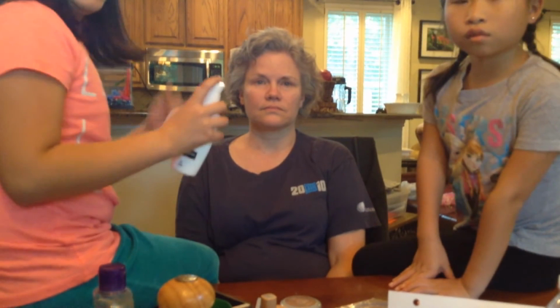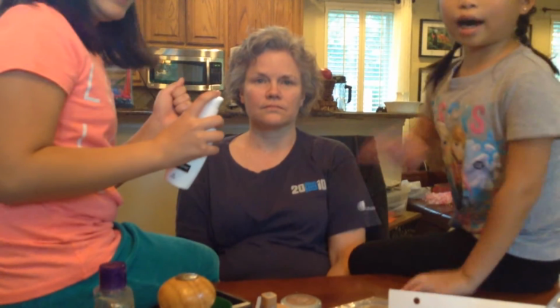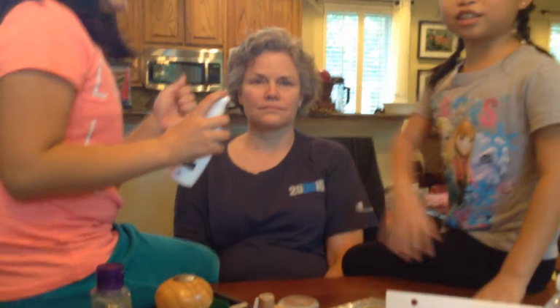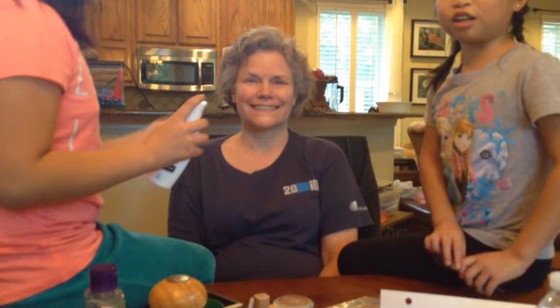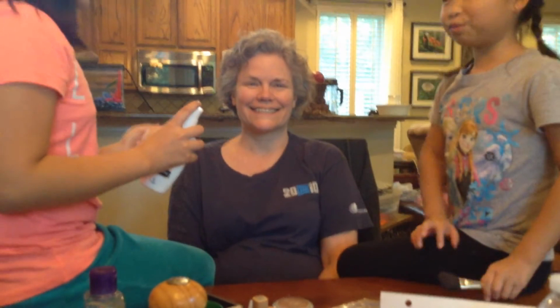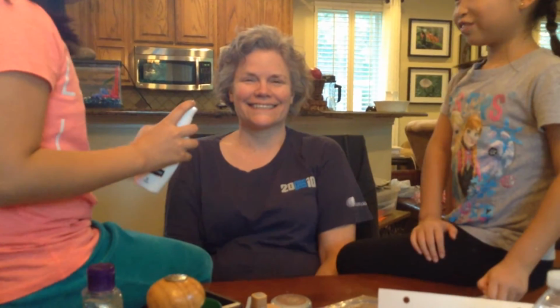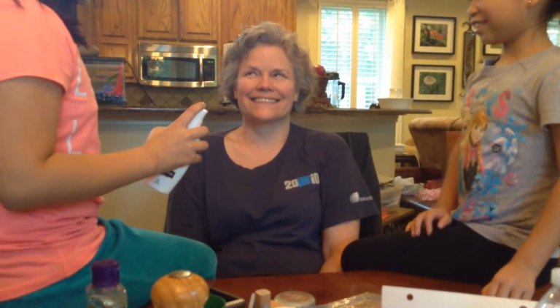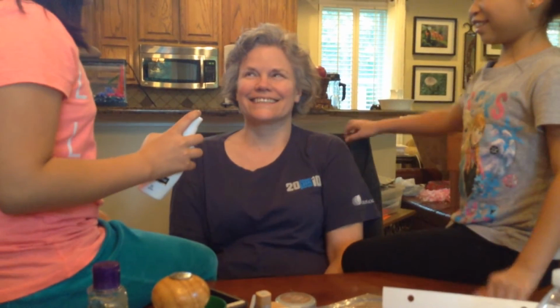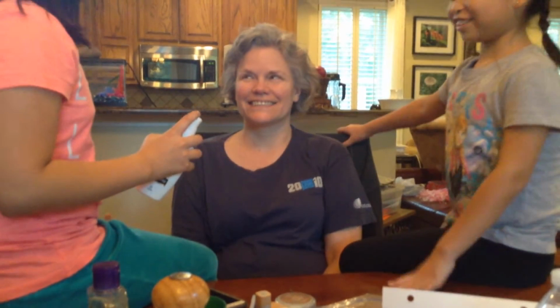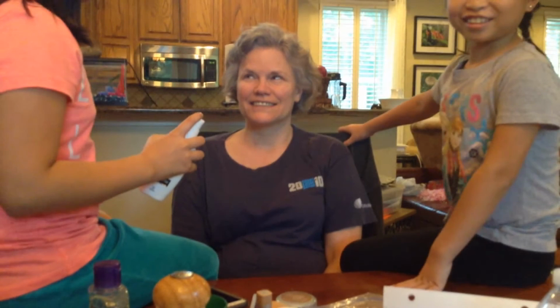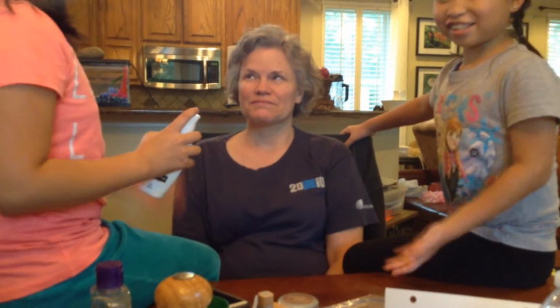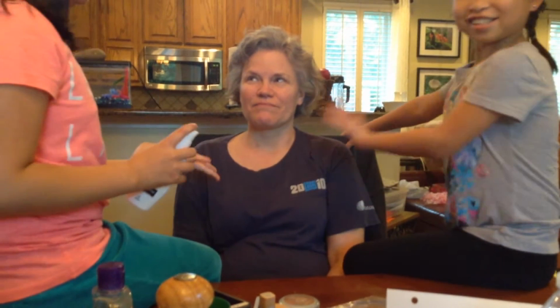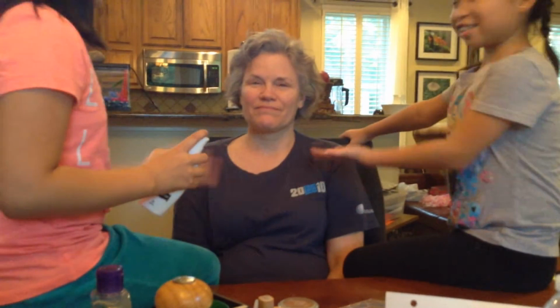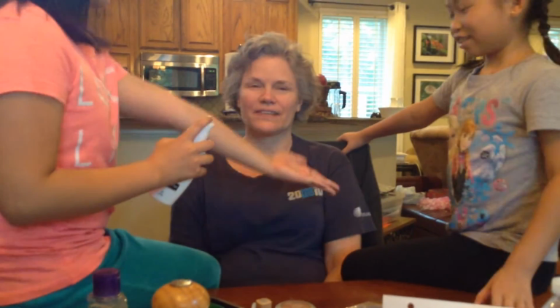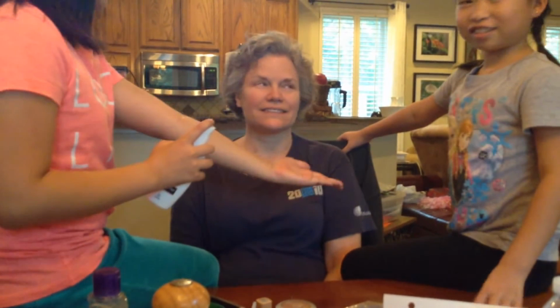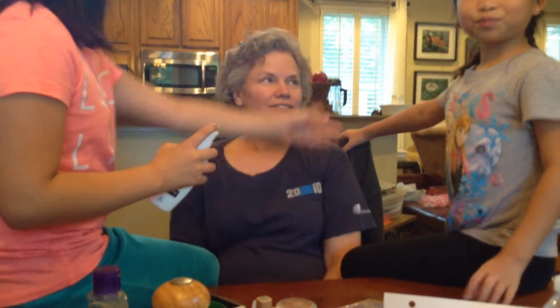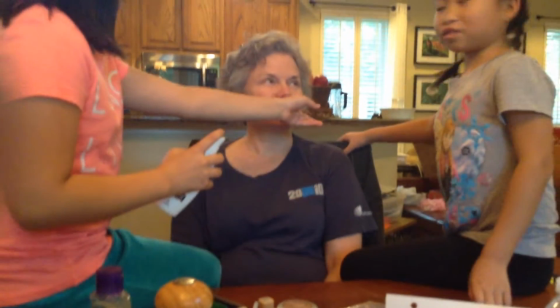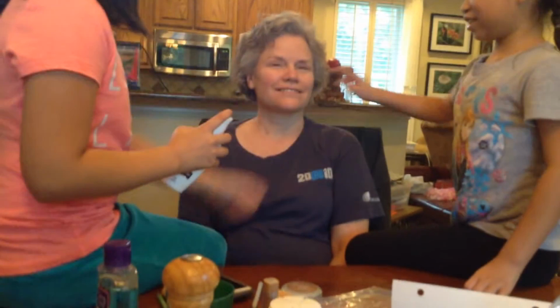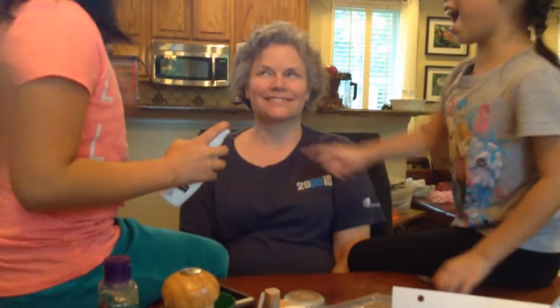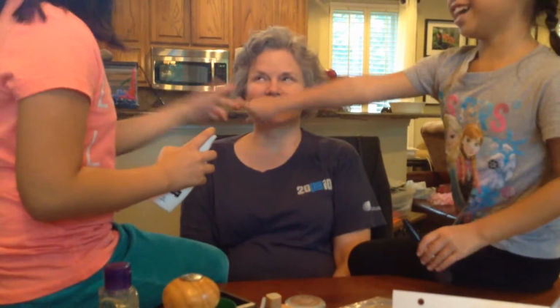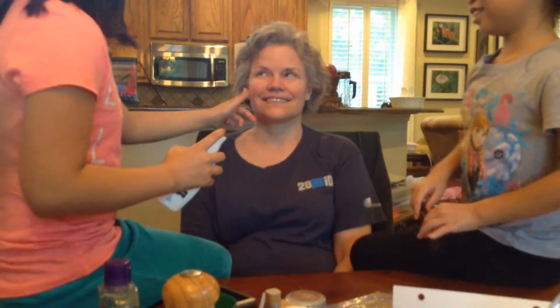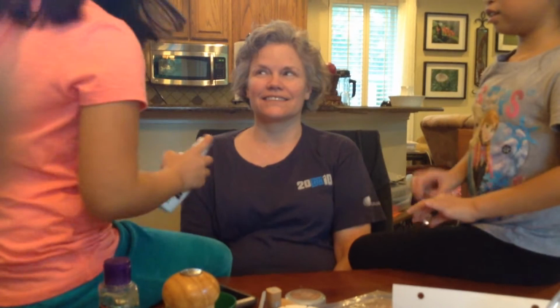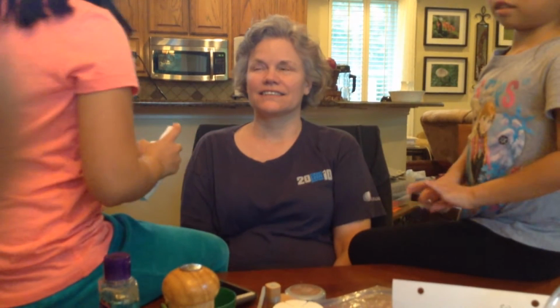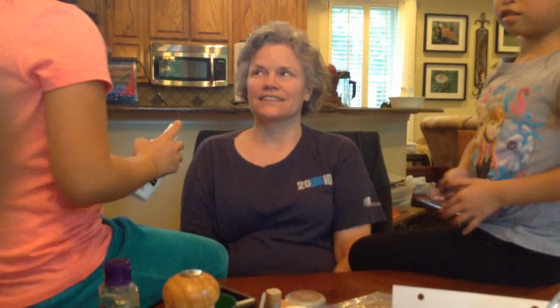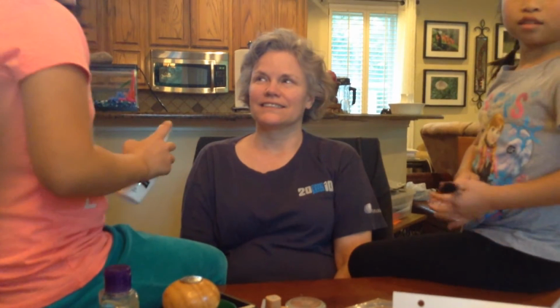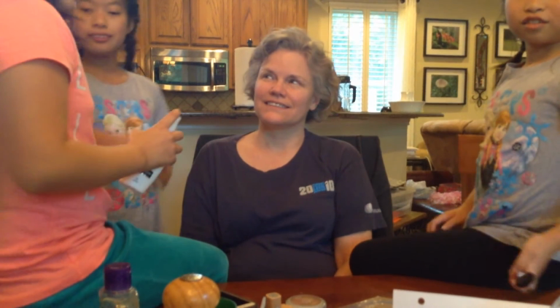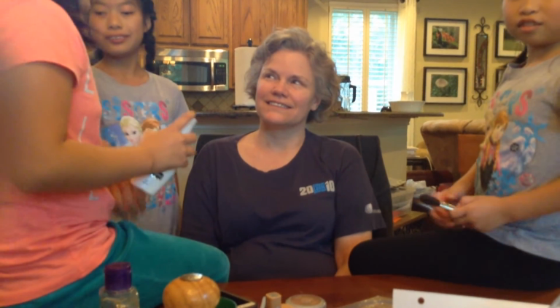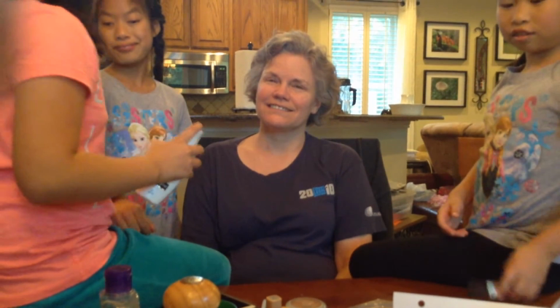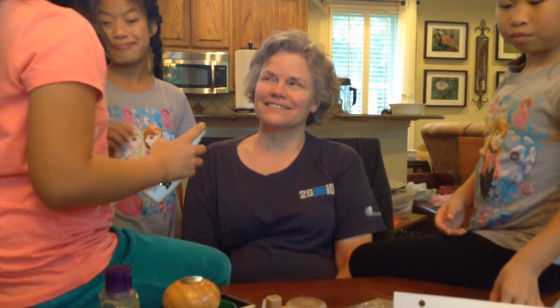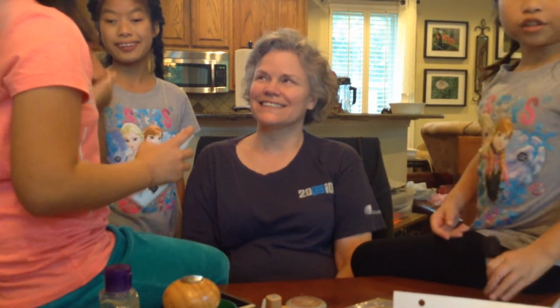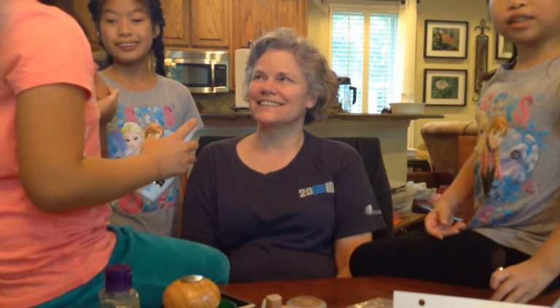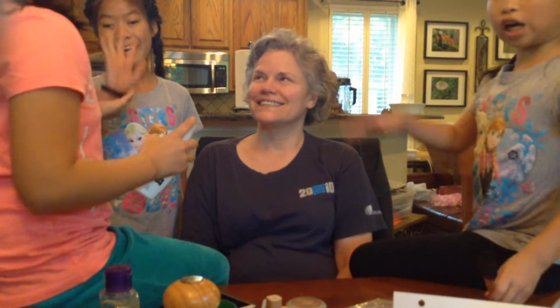Hey guys! So today we're doing a makeup challenge on mom. Ella is going to be doing this side of her face and I'm going to be doing this side of her face. And Anika is going to be my assistant. So let's get started.